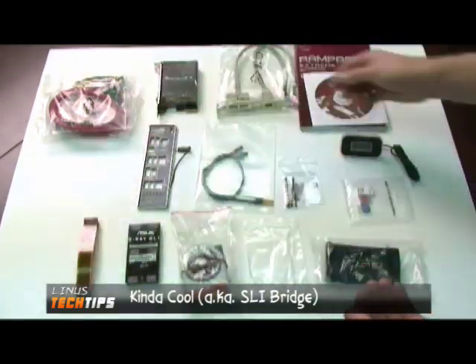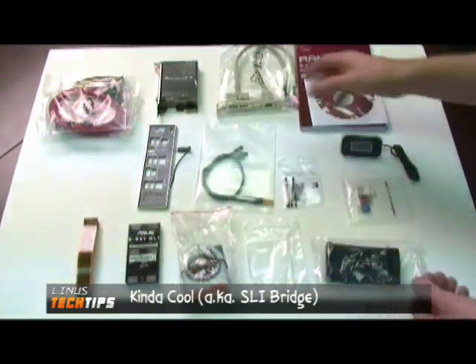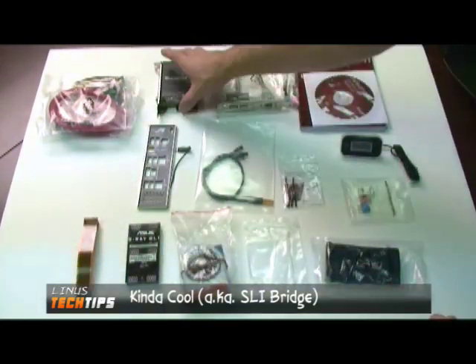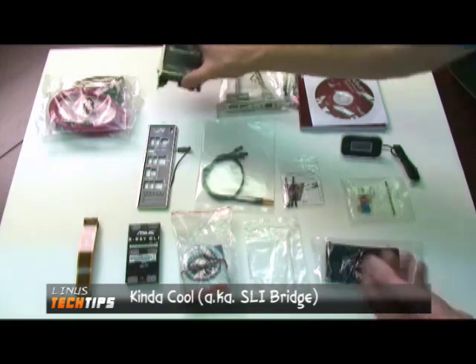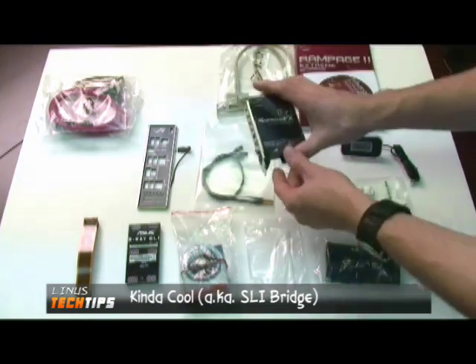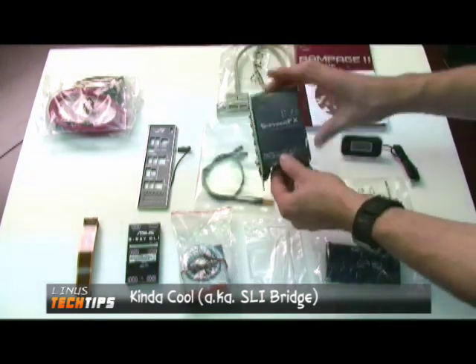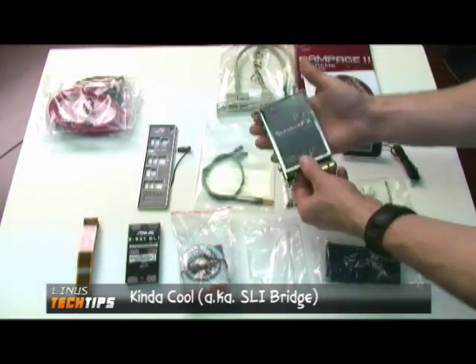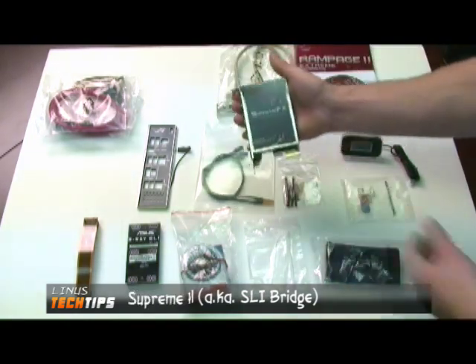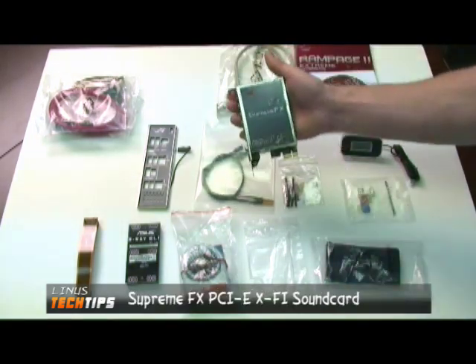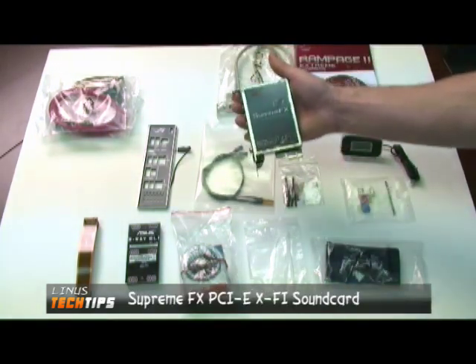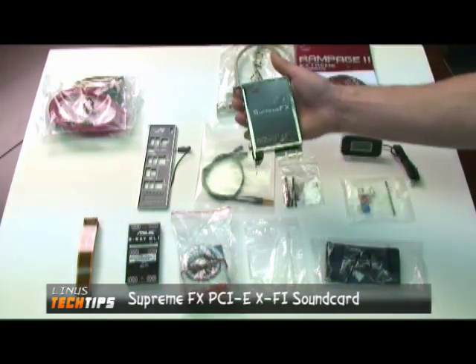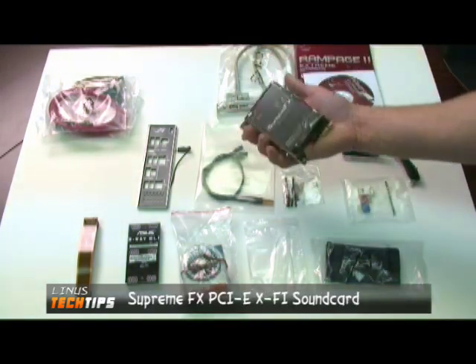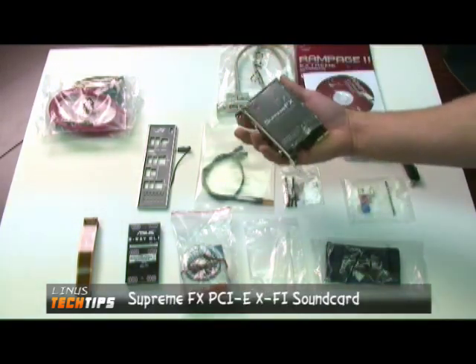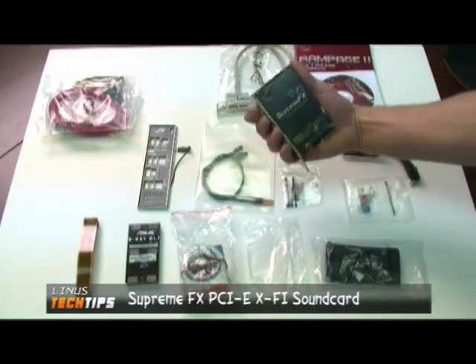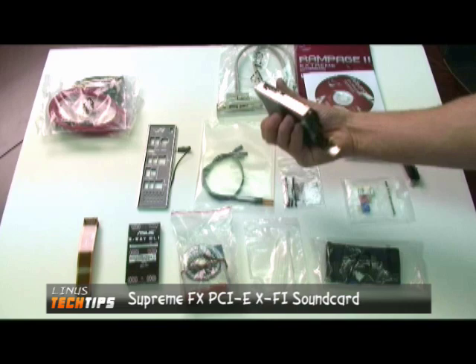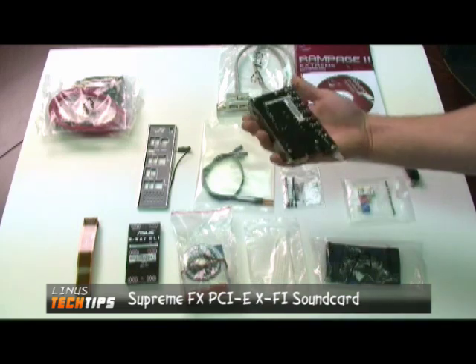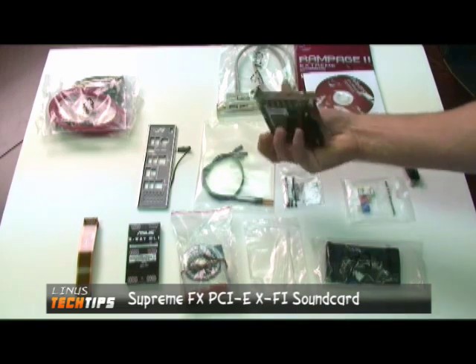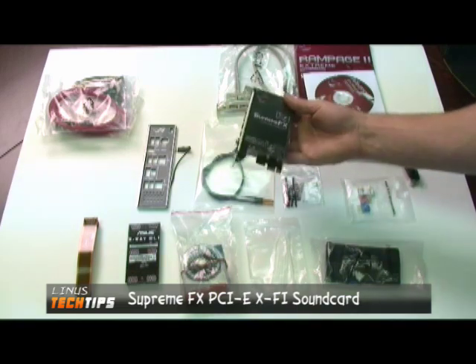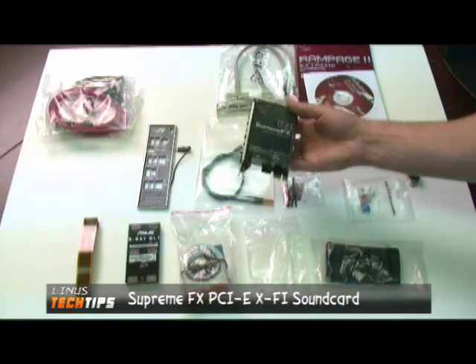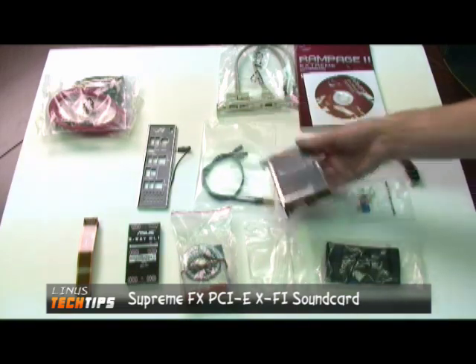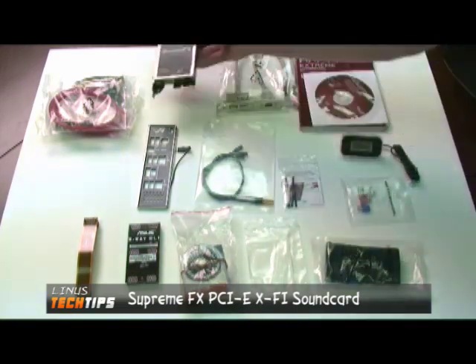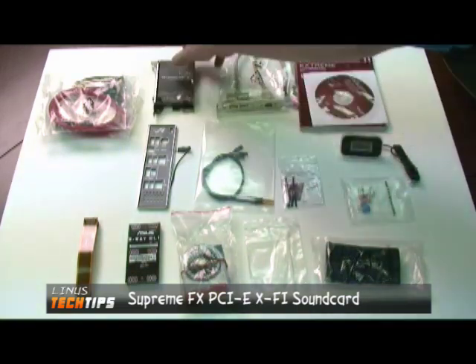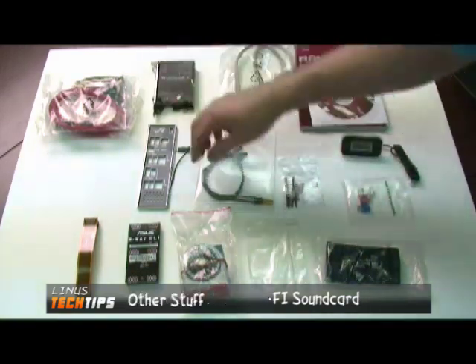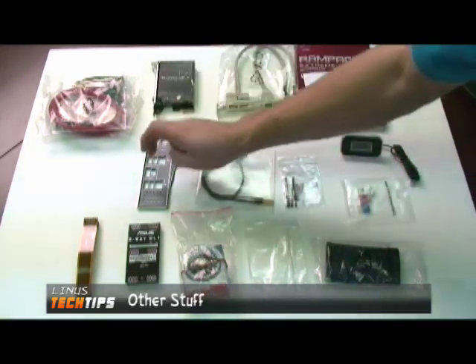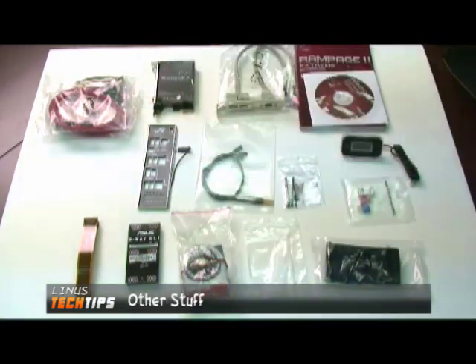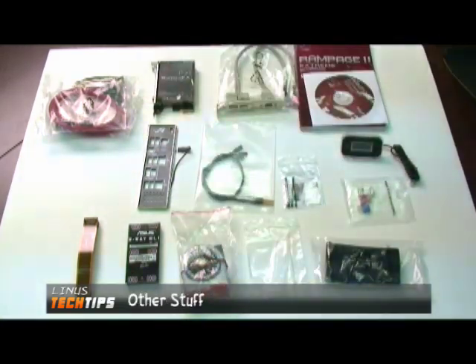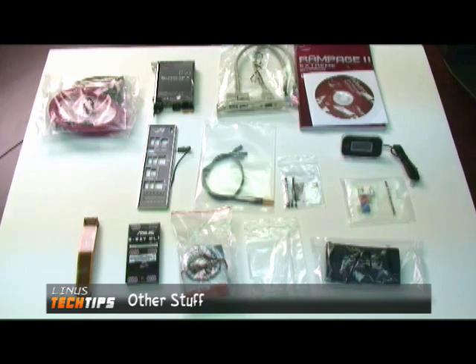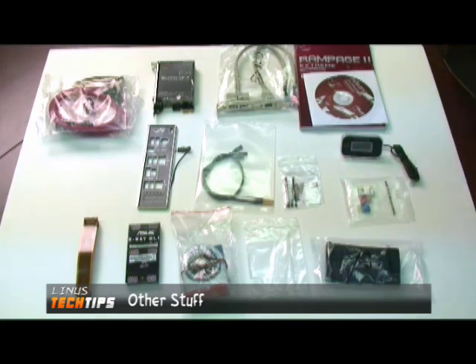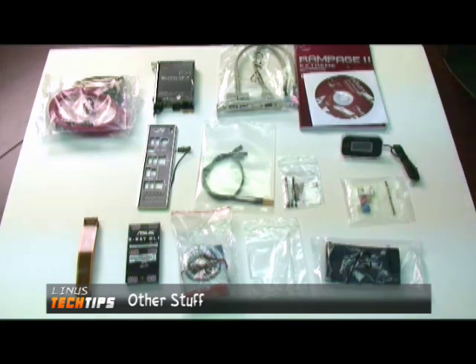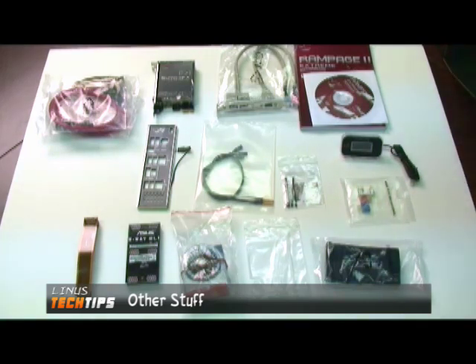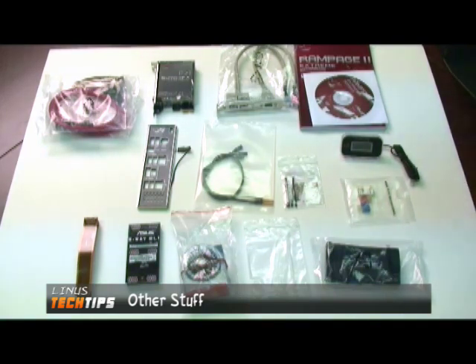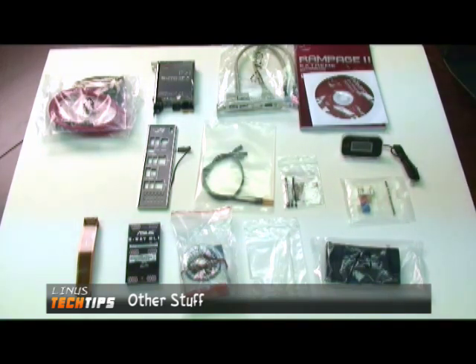There's also the new Supreme FX X-Fi edition — it seems like they'll put an X-Fi logo on pretty much anything these days. And your I/O panel, and that's about all for interesting accessories.